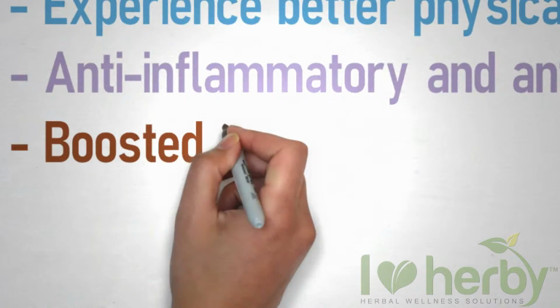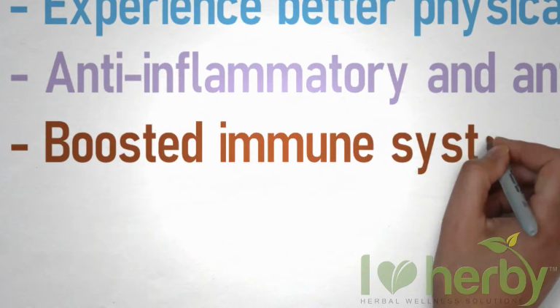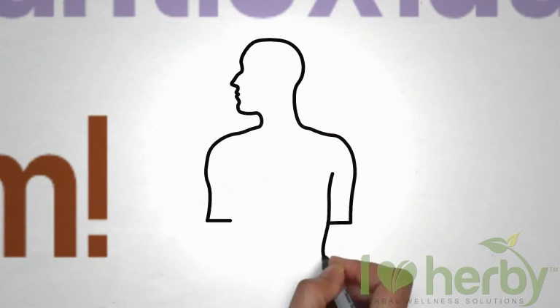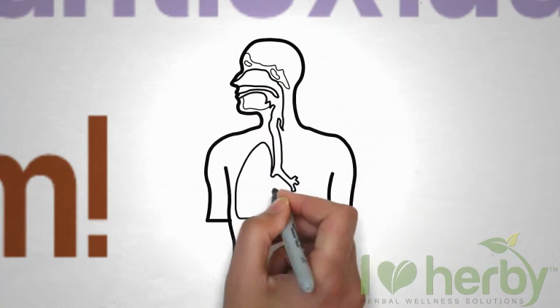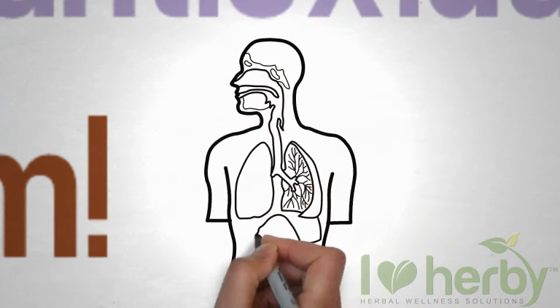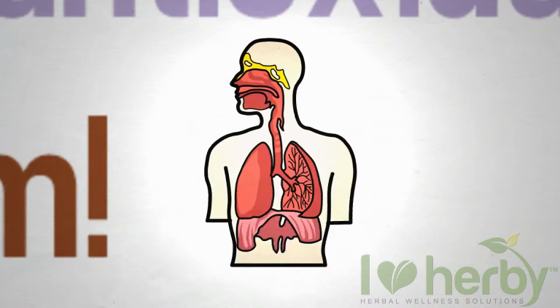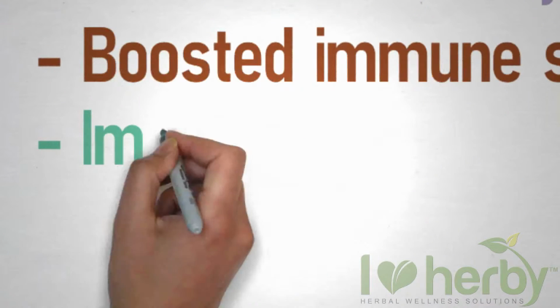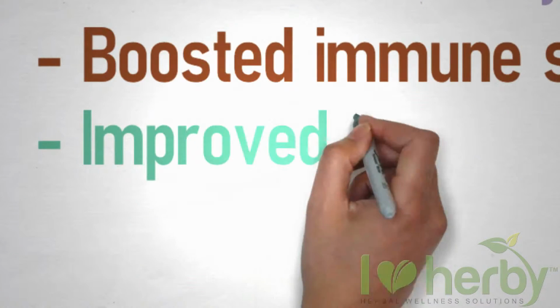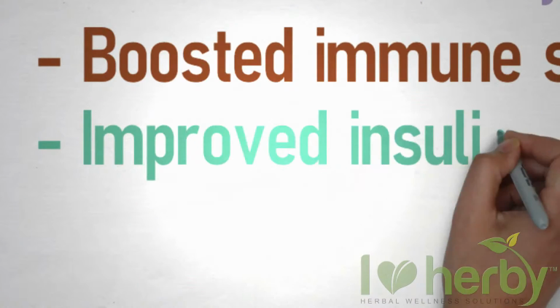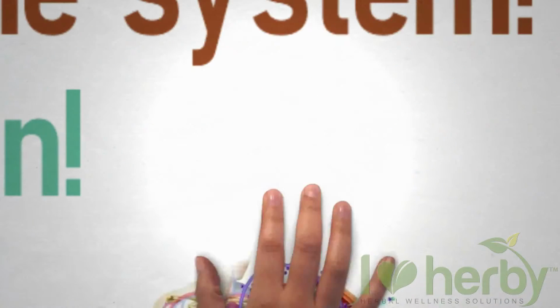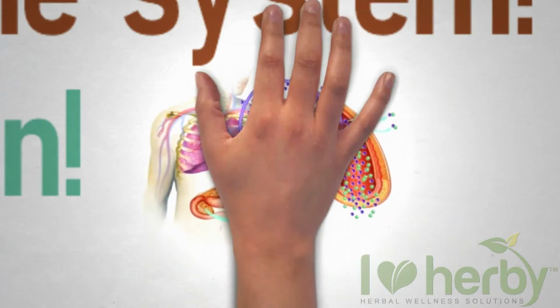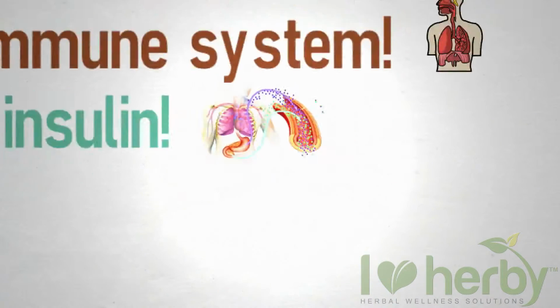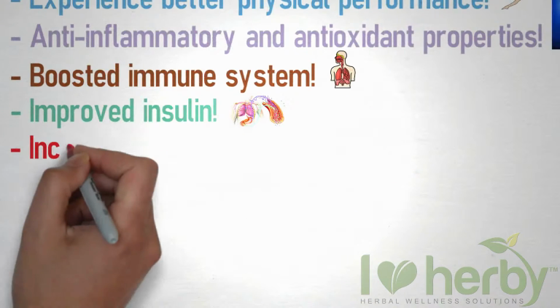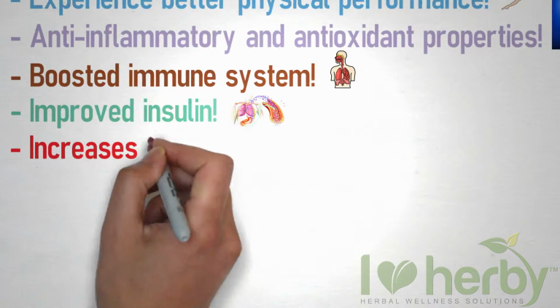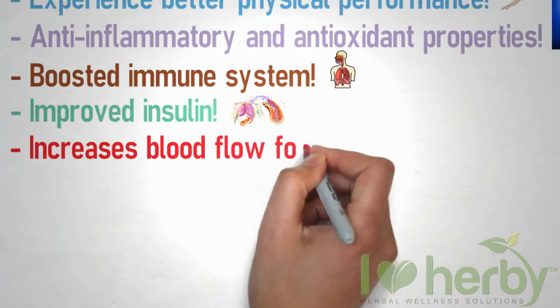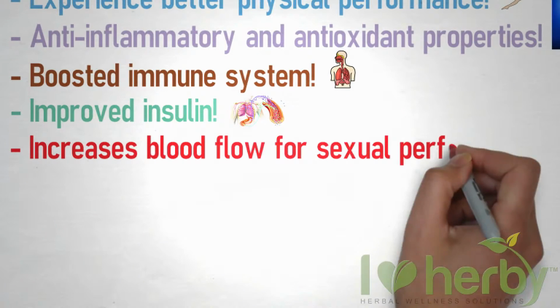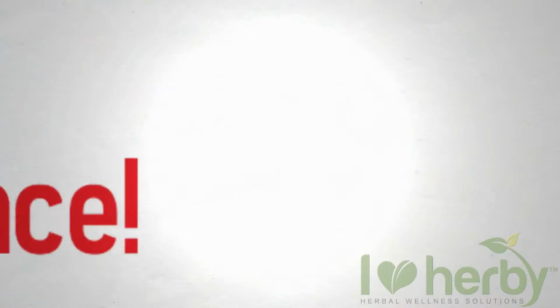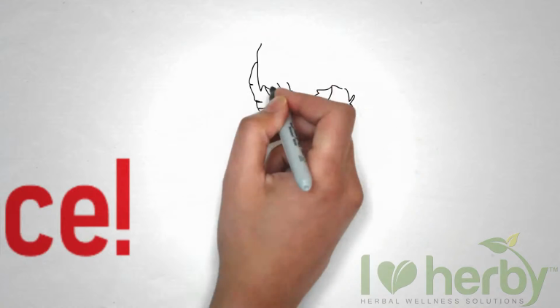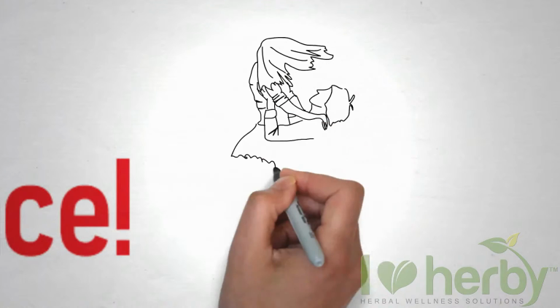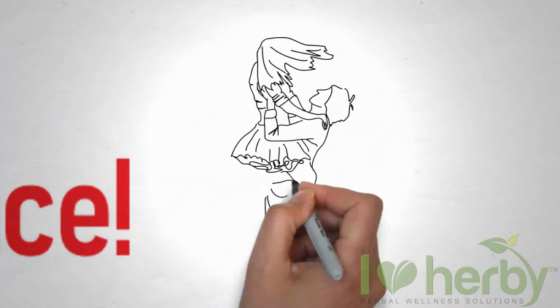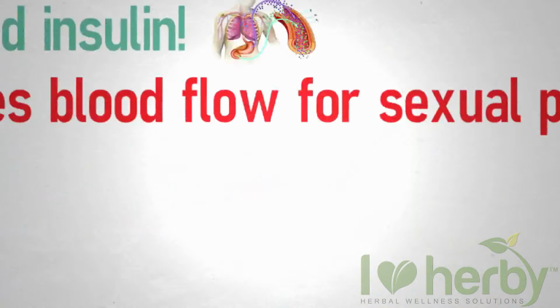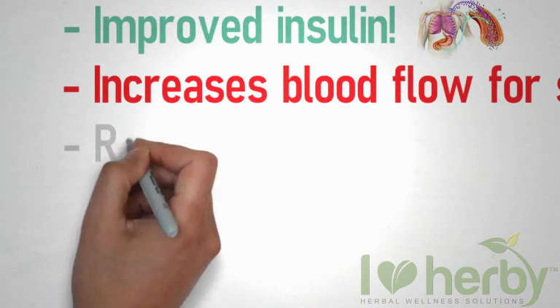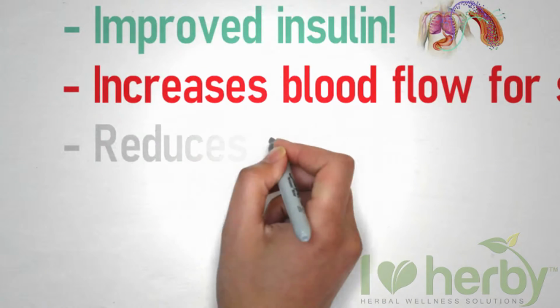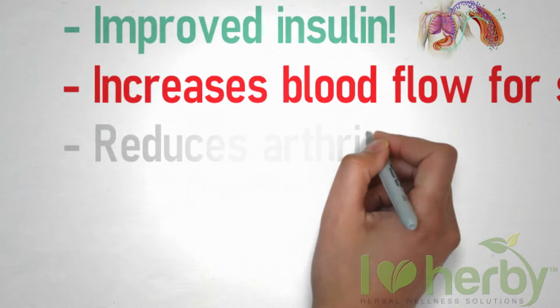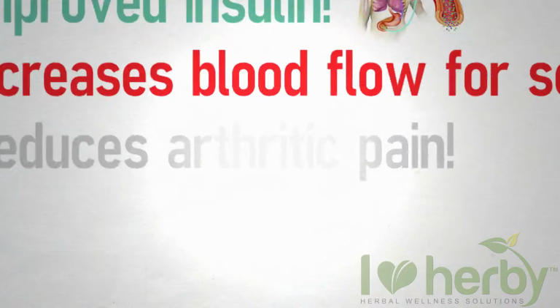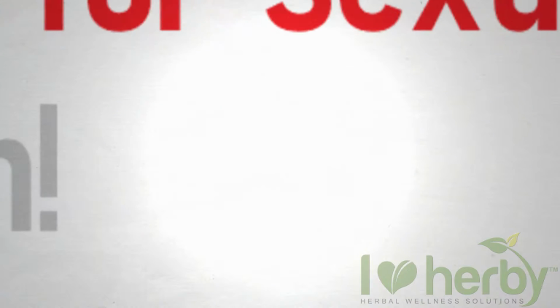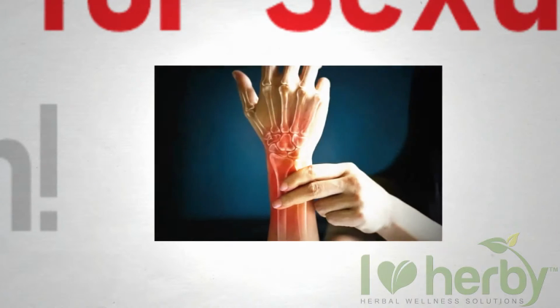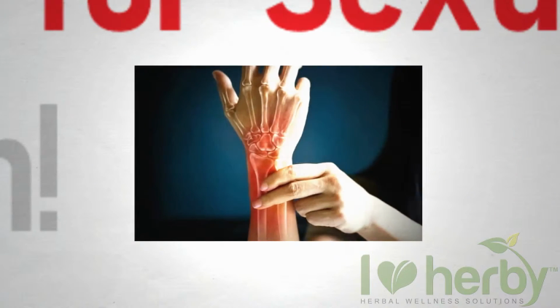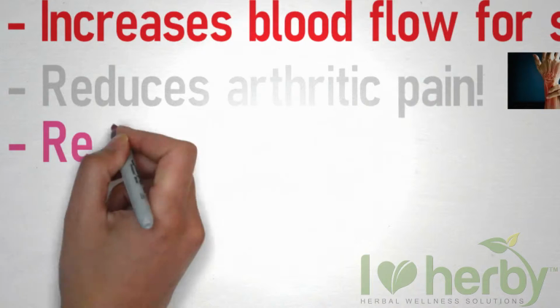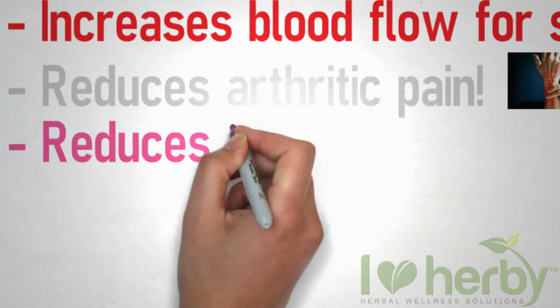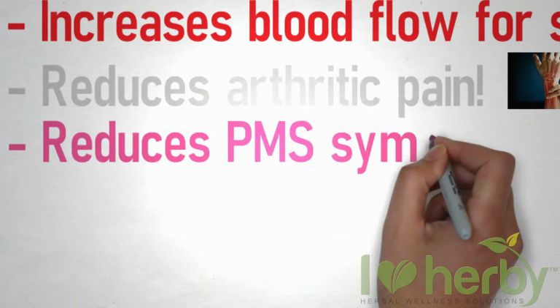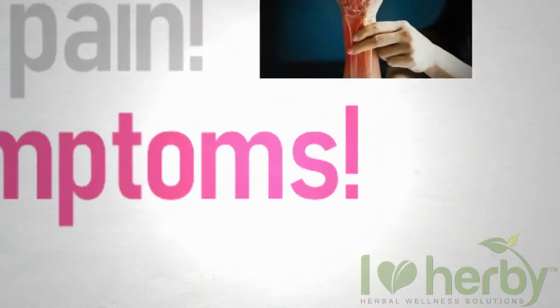Anti-inflammatory and antioxidant properties, boosted immune system, improved insulin regulation, increases blood flow for sexual performance, and reduces arthritic pain.